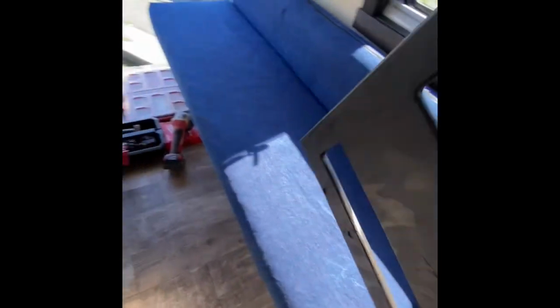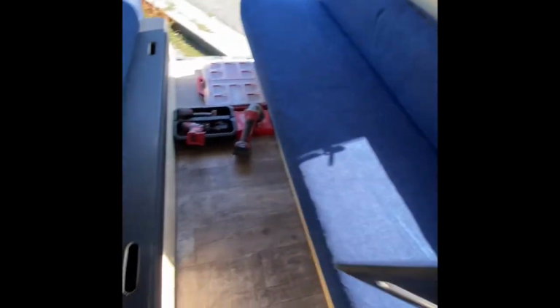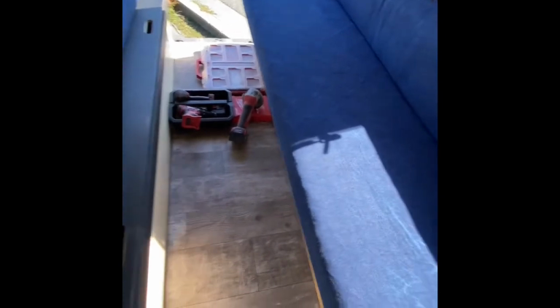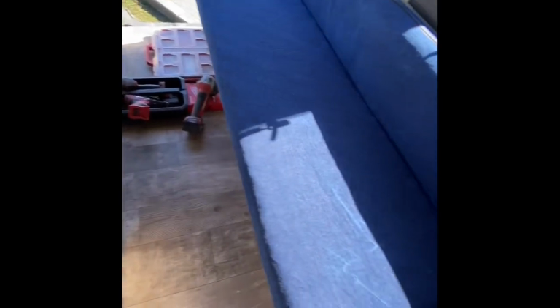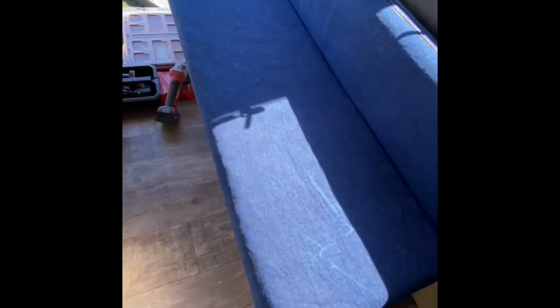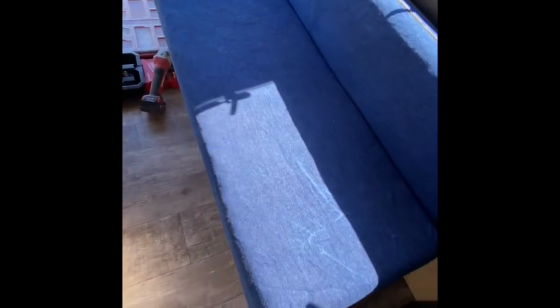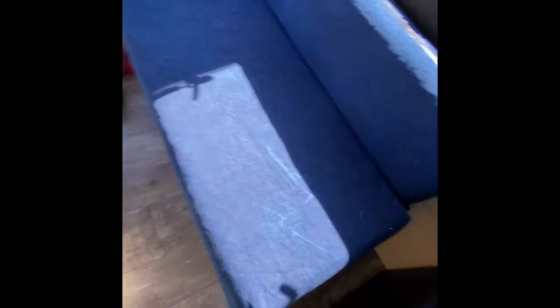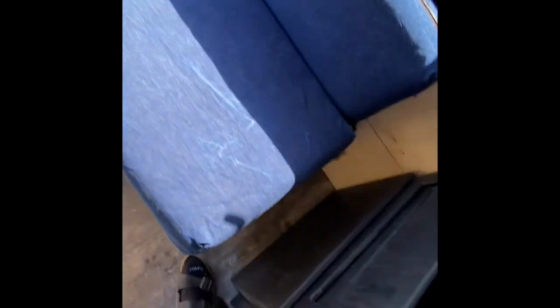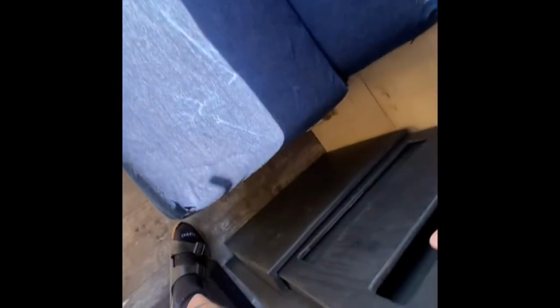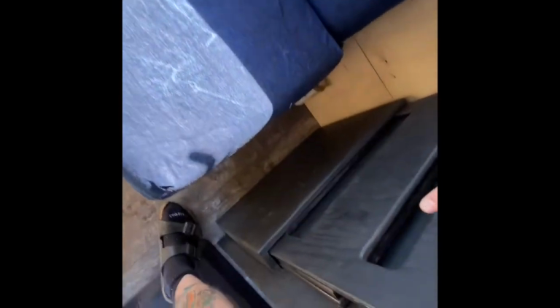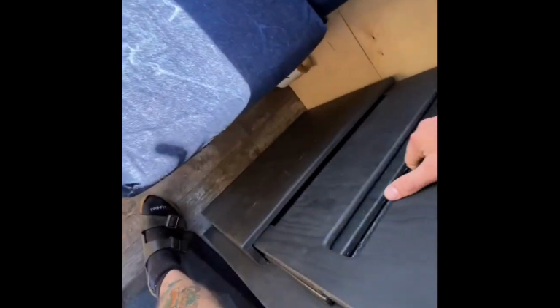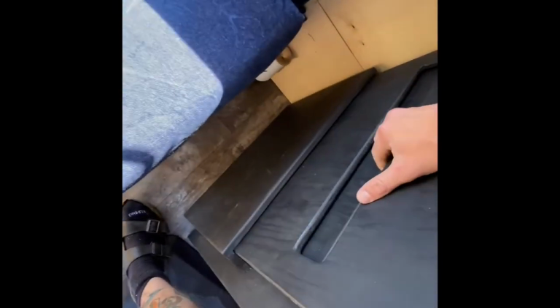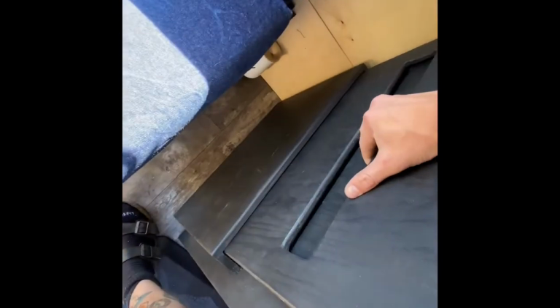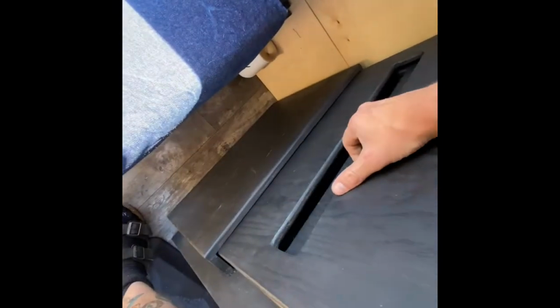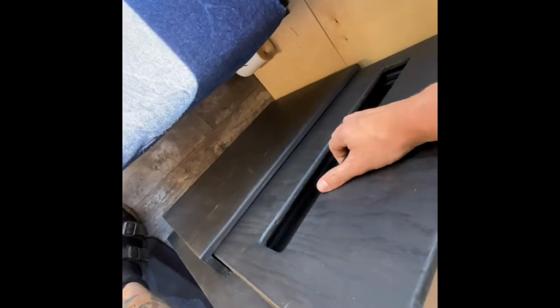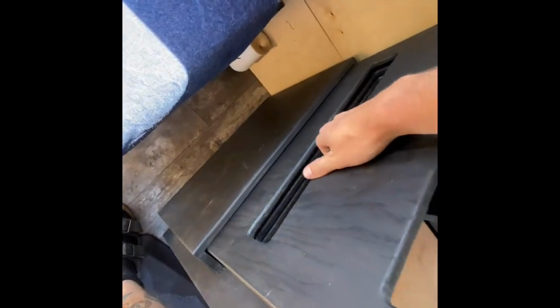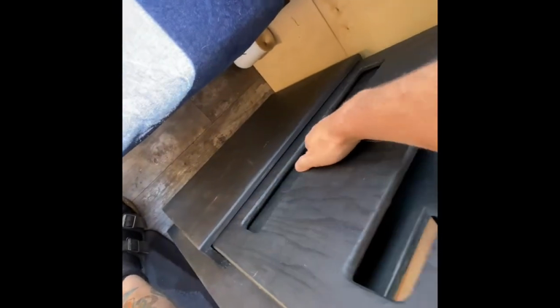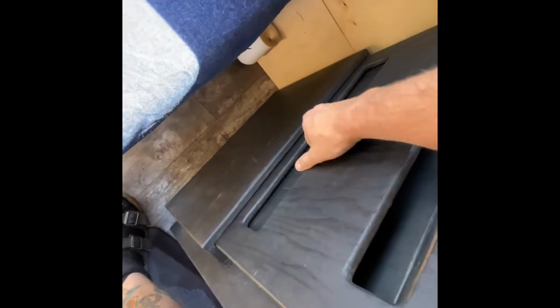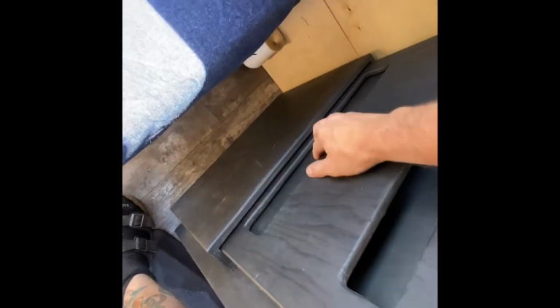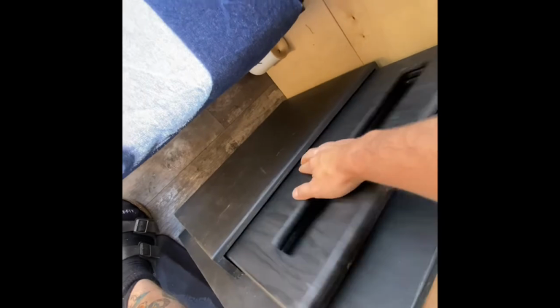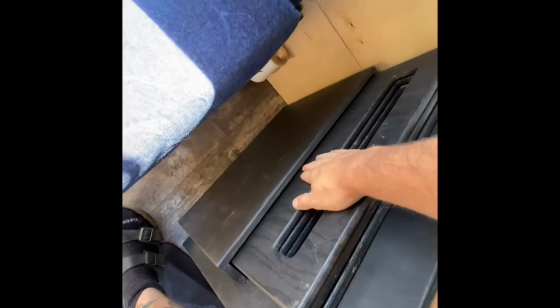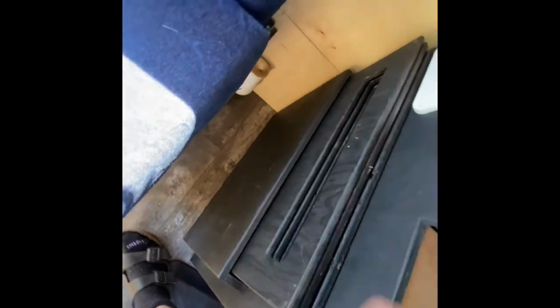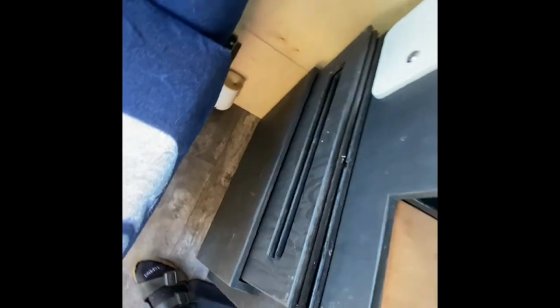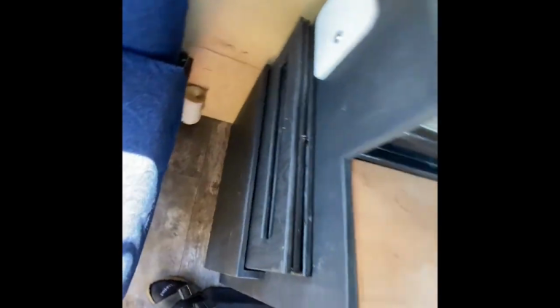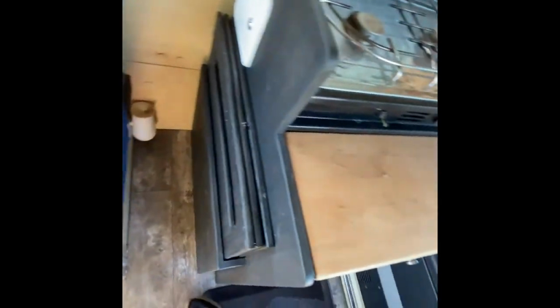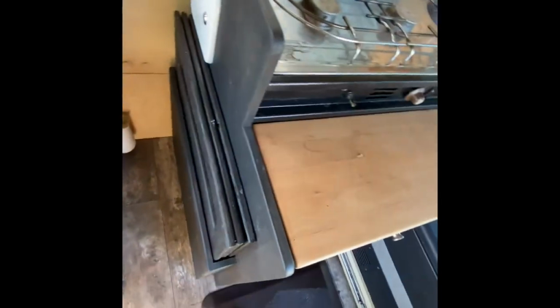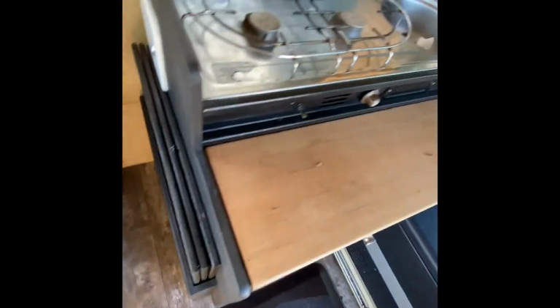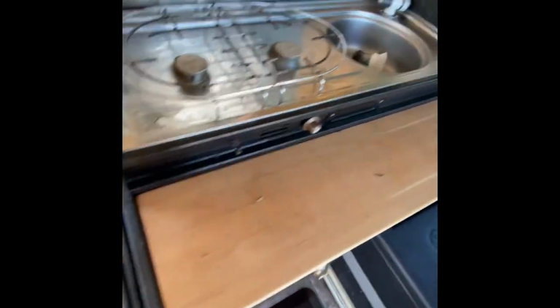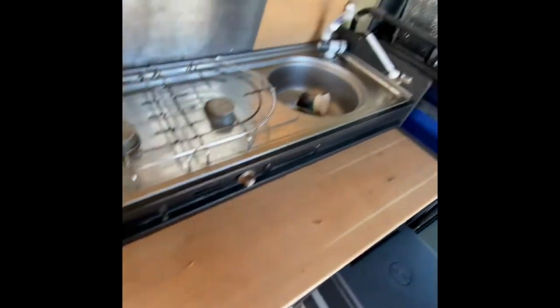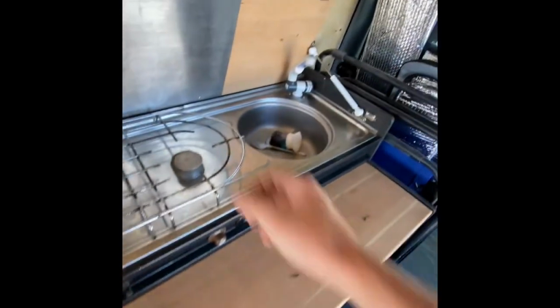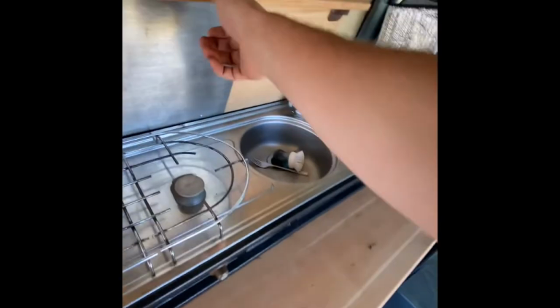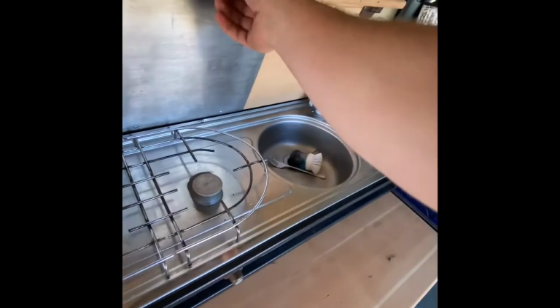I didn't want to cut any holes in my van so I mounted a water fill right above my bed slats. I have a hose with a shut off attachment so I can turn it off before it overflows.